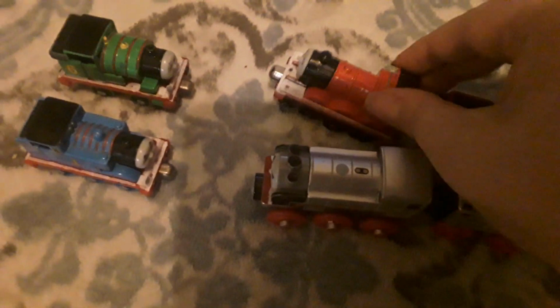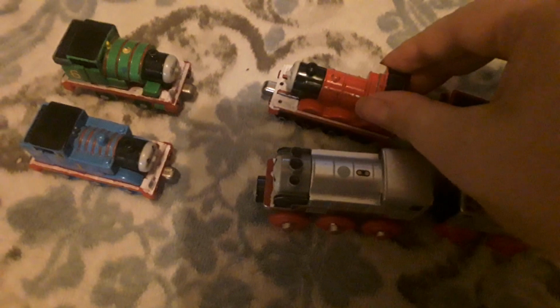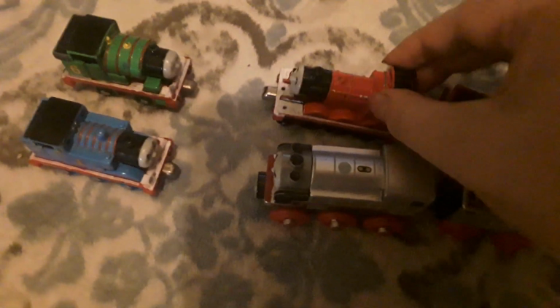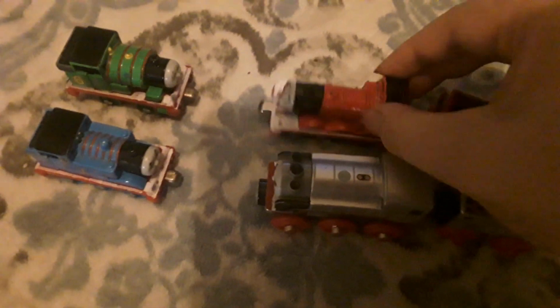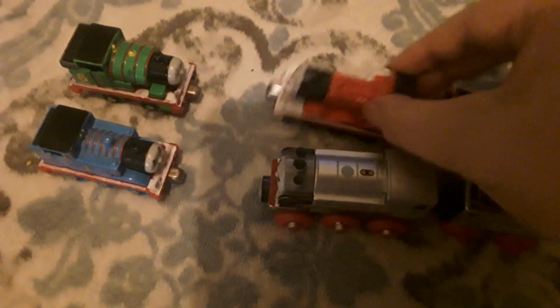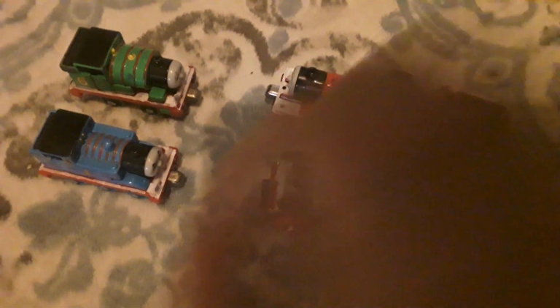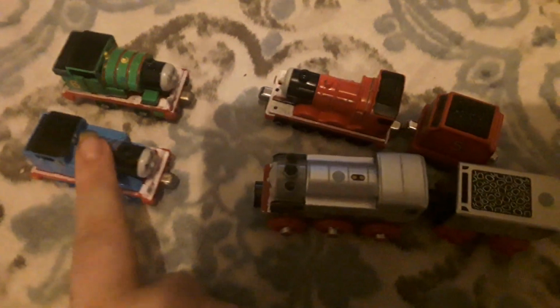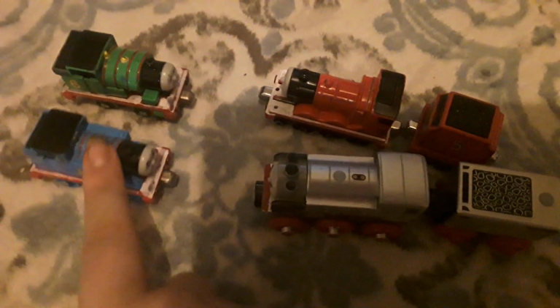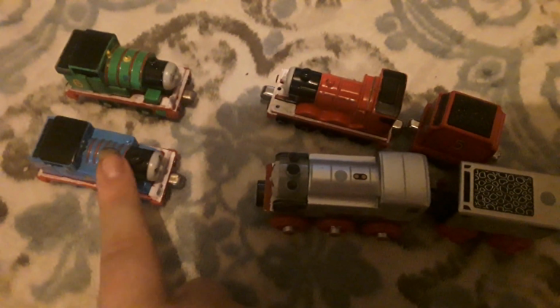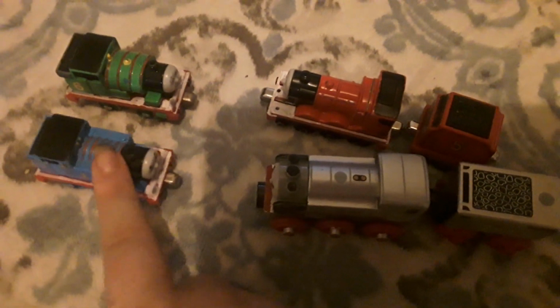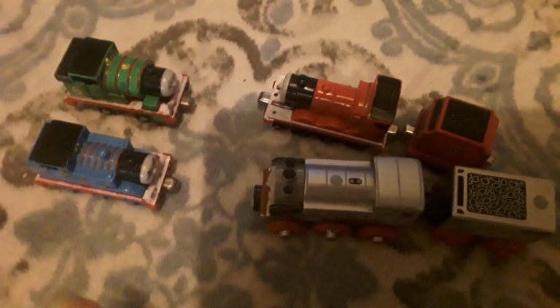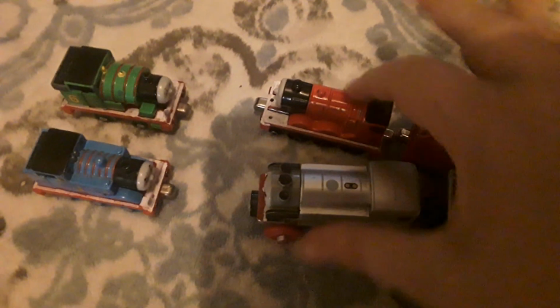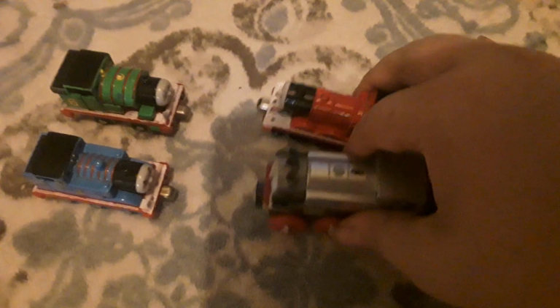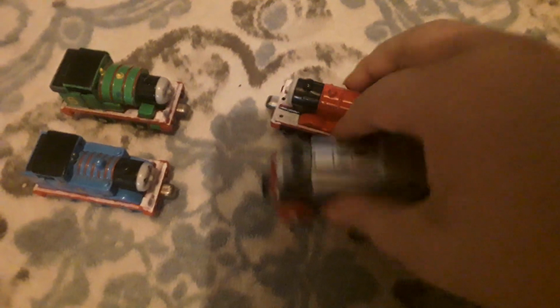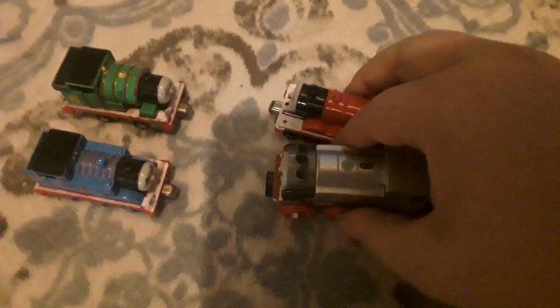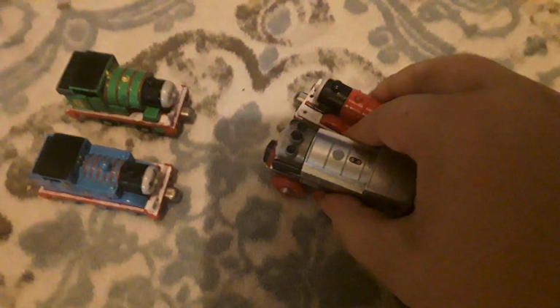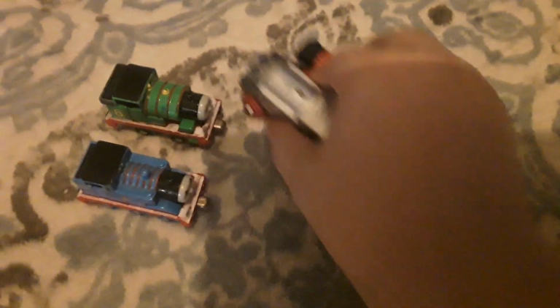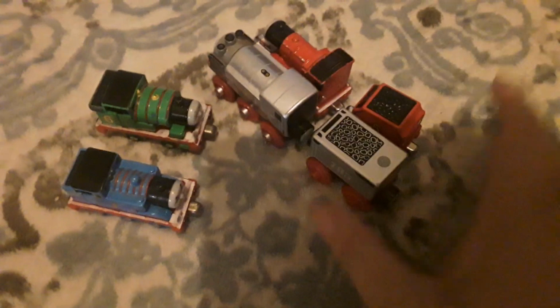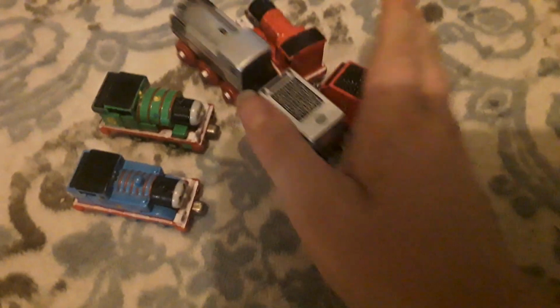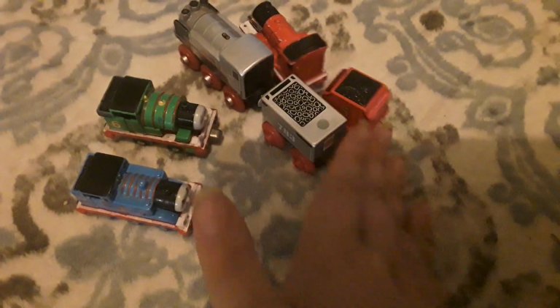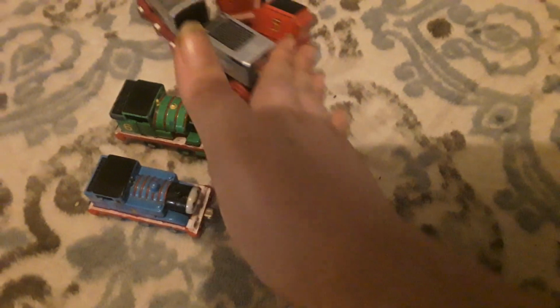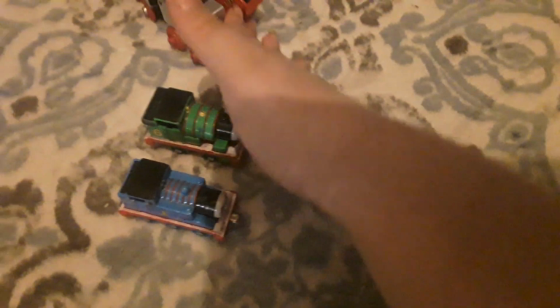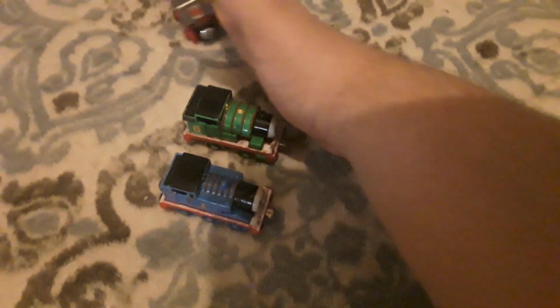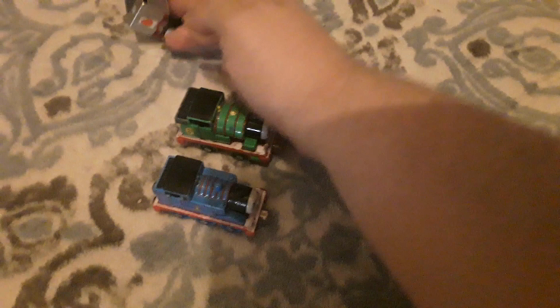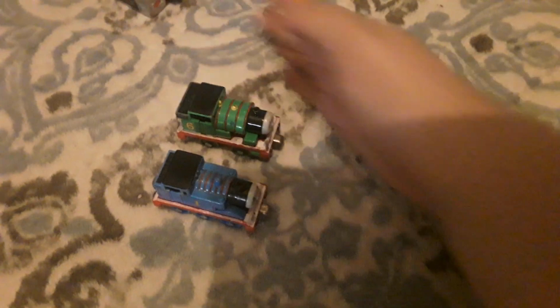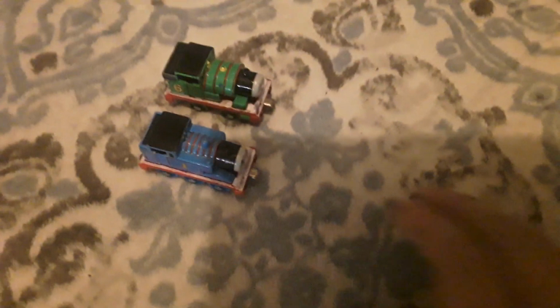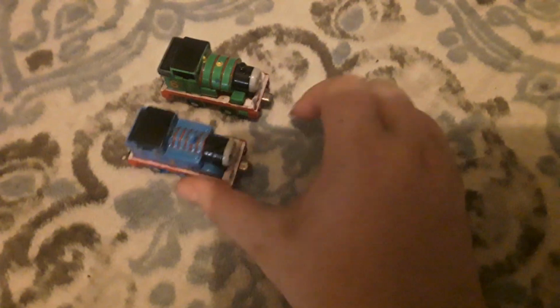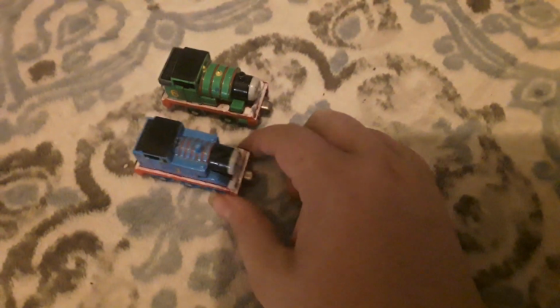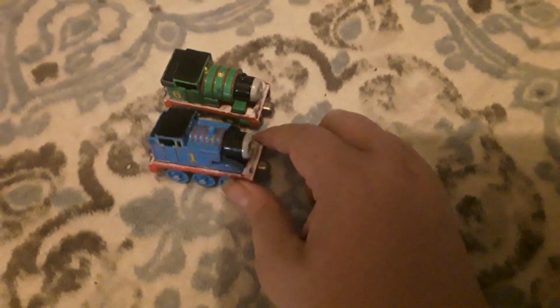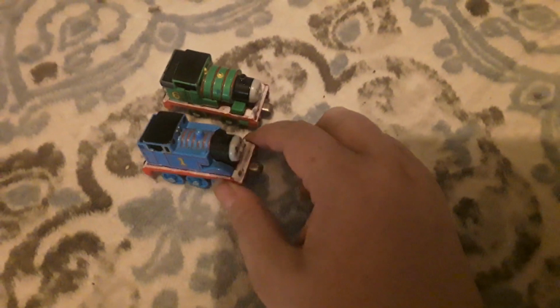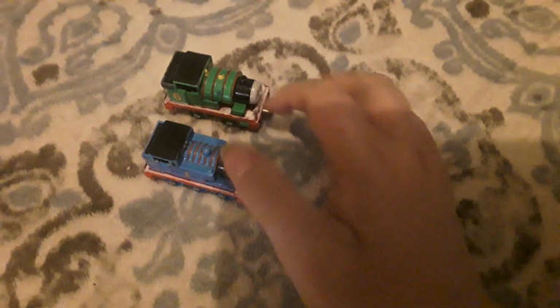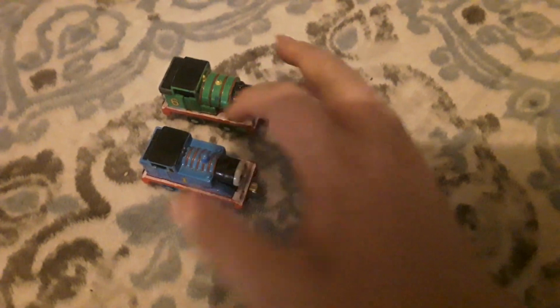Hey Thomas and Percy, we decided to switch our tenders back again. Okay, that sounds interesting. Yeah, well, we're gonna go. Bye. Well, we should go too, Percy. Yeah.